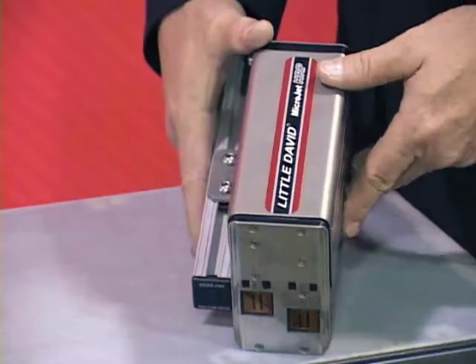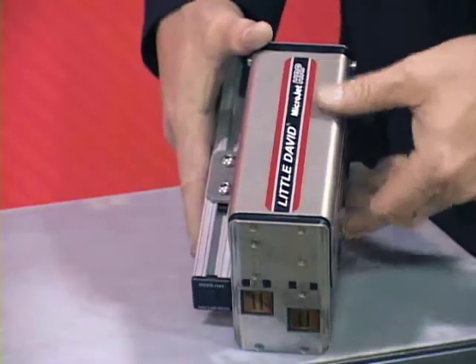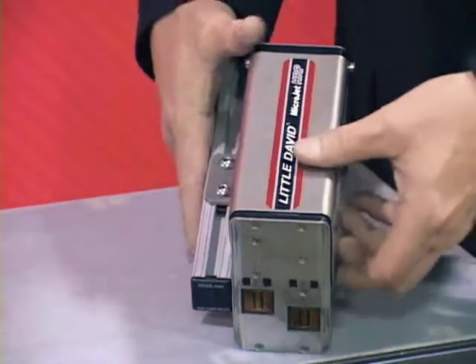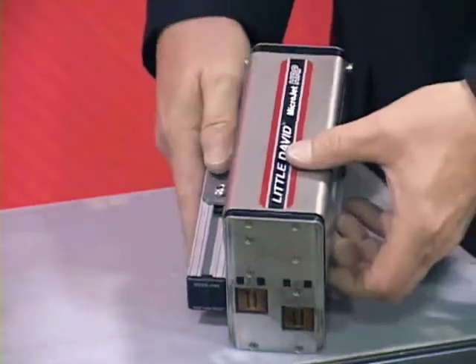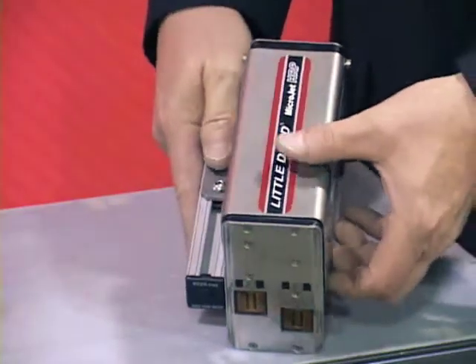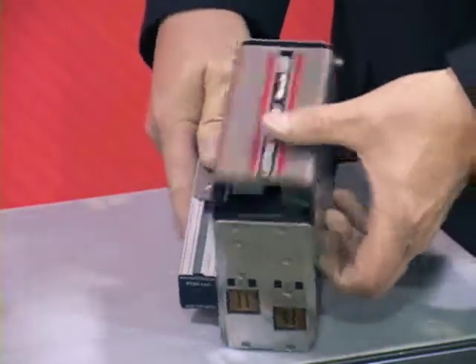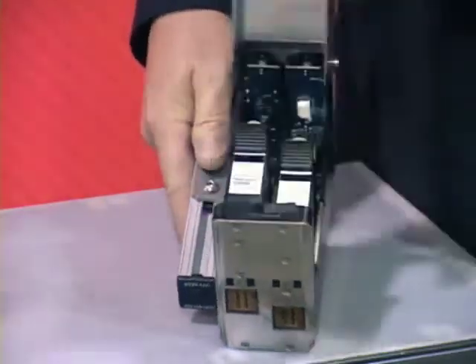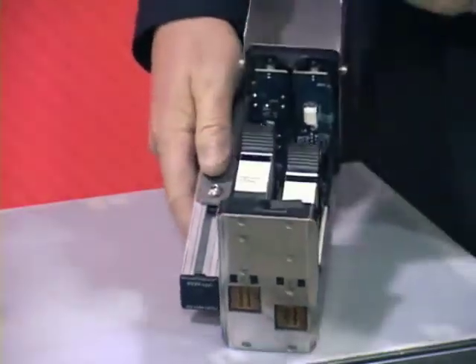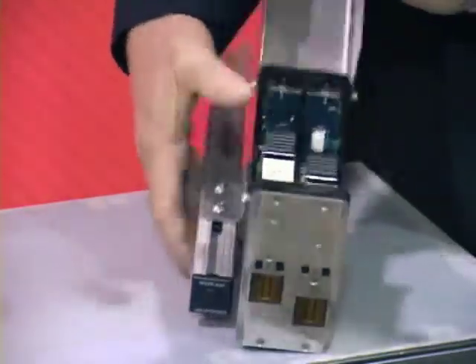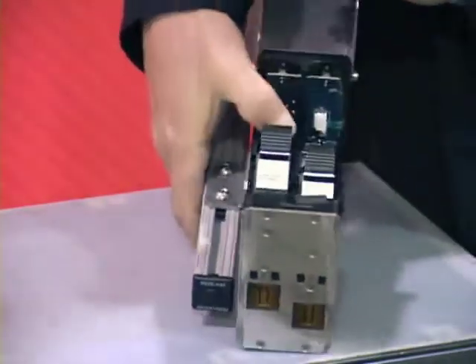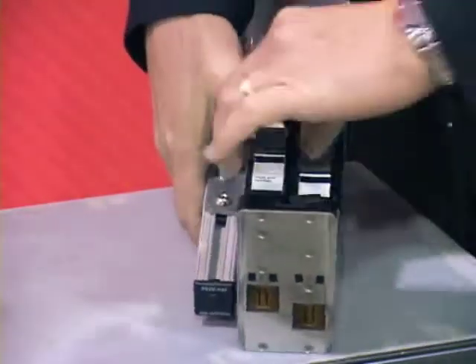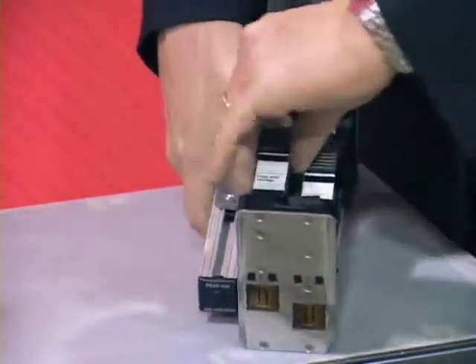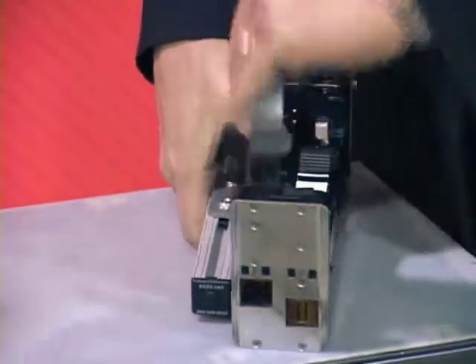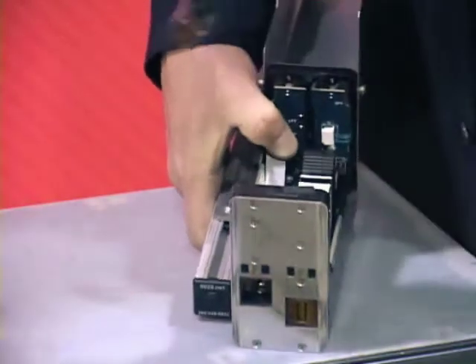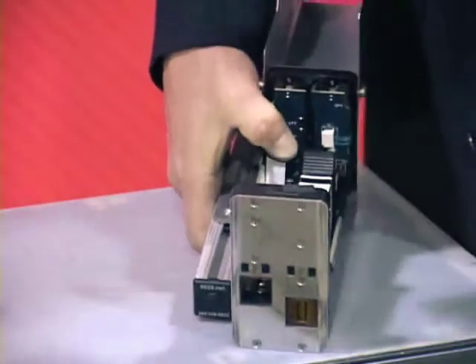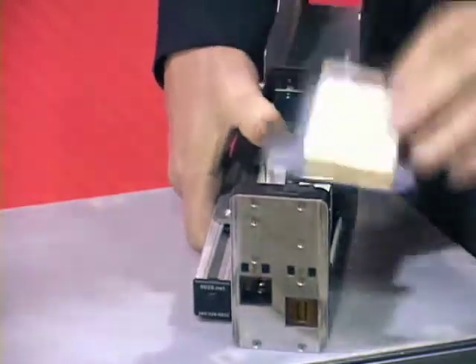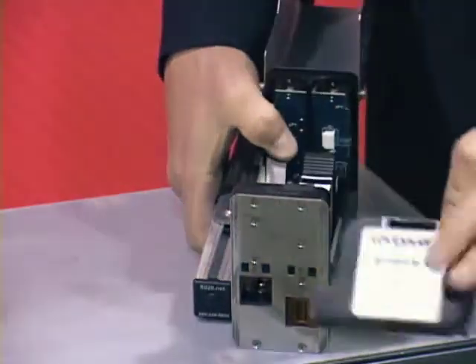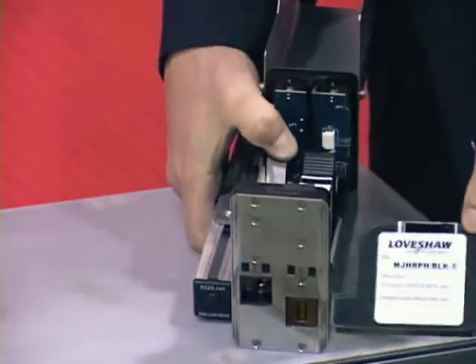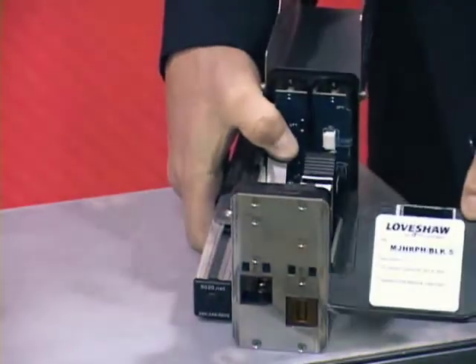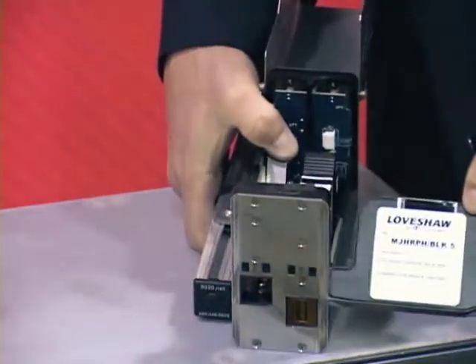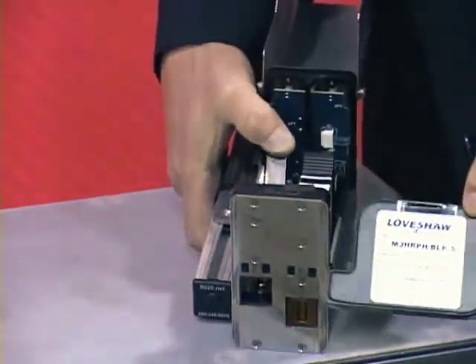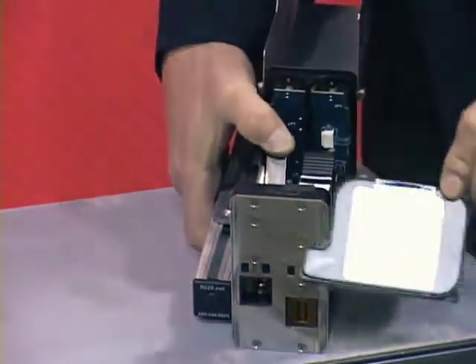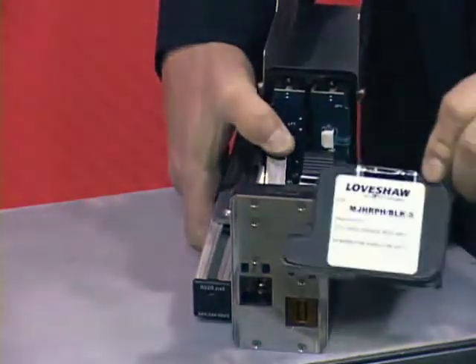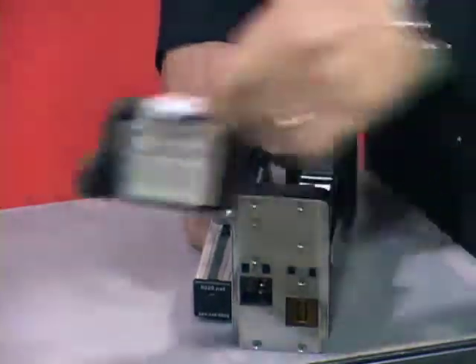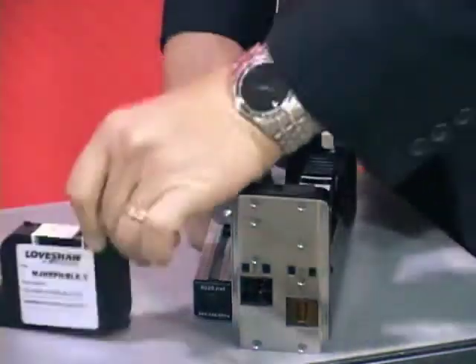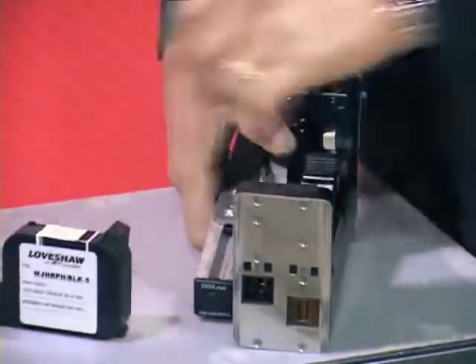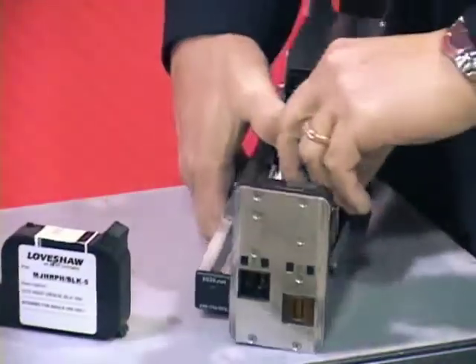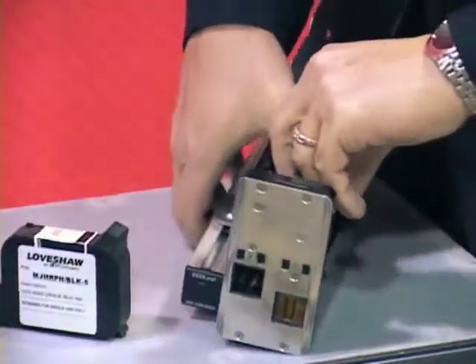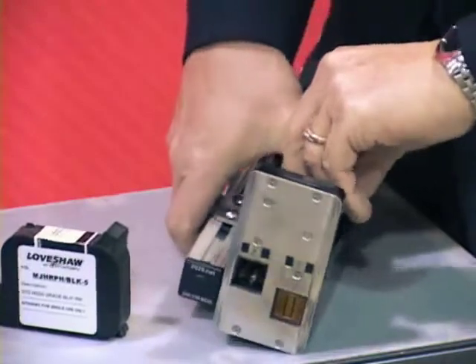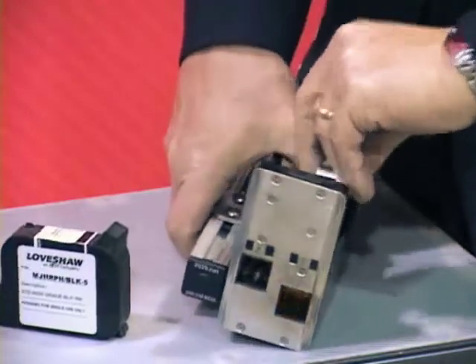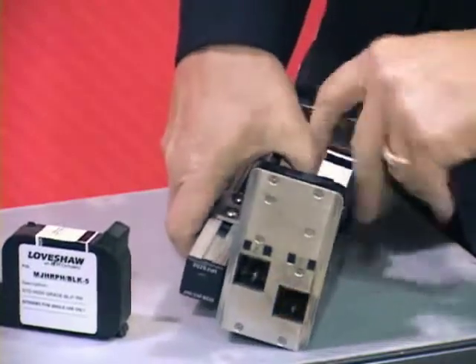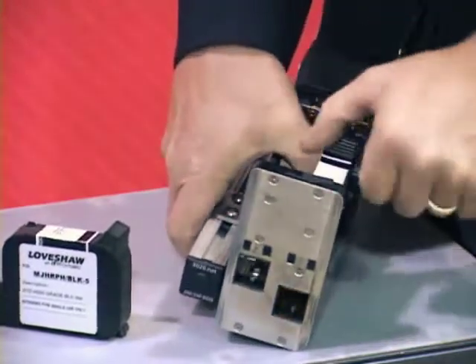To change the ink cartridges, we just open up the head, press the tab, and remove the ink cartridge. This unit holds two ink cartridges since it is a 1-inch unit.